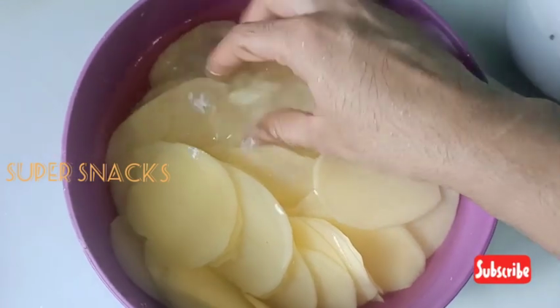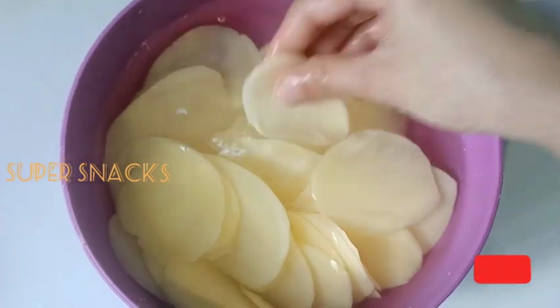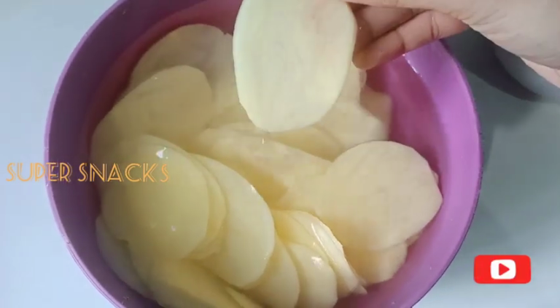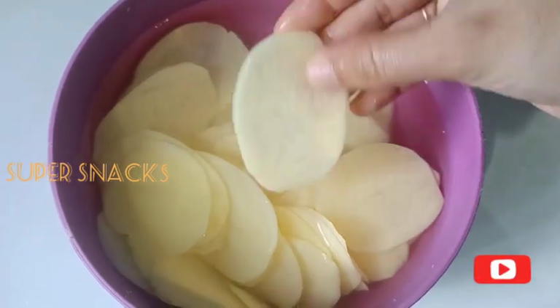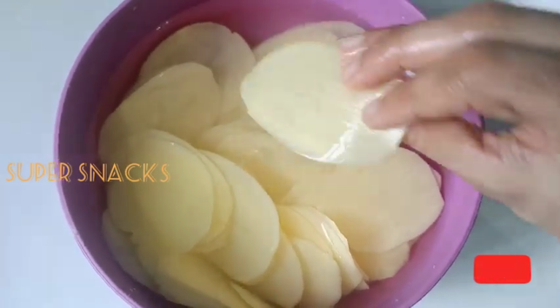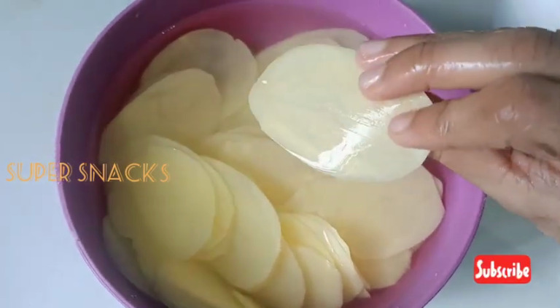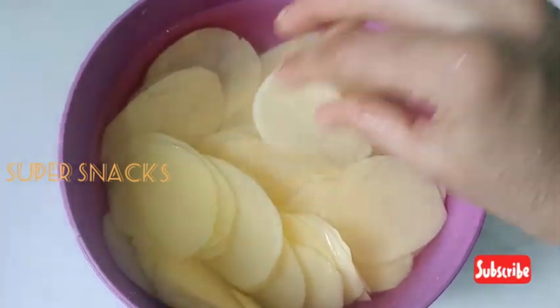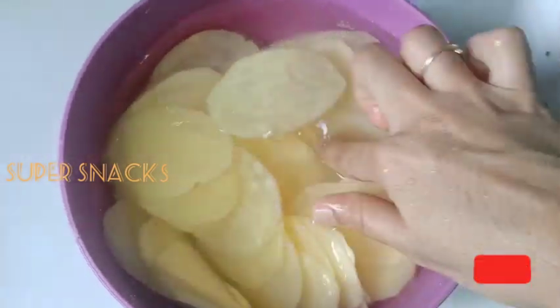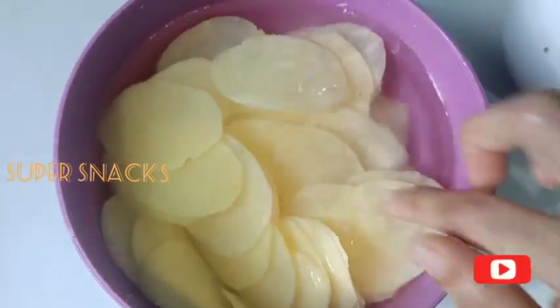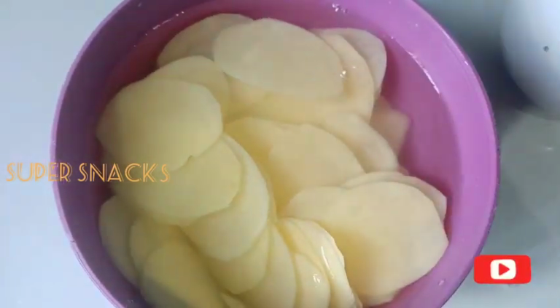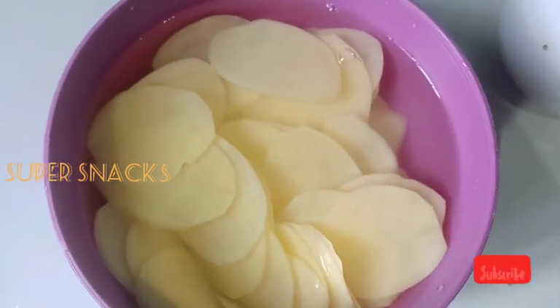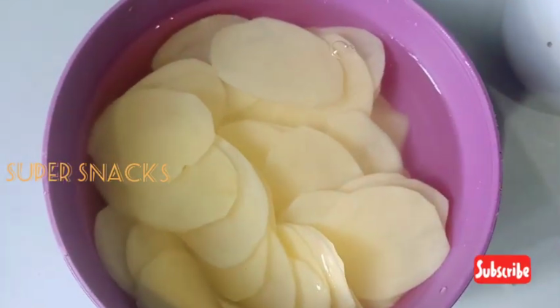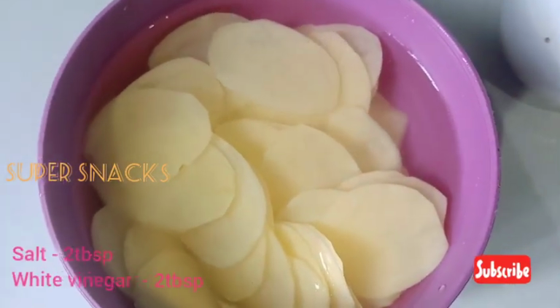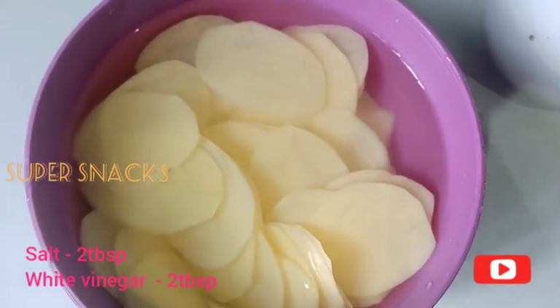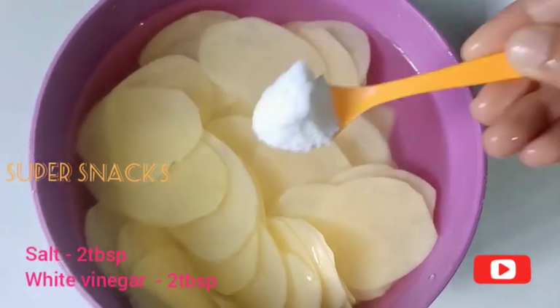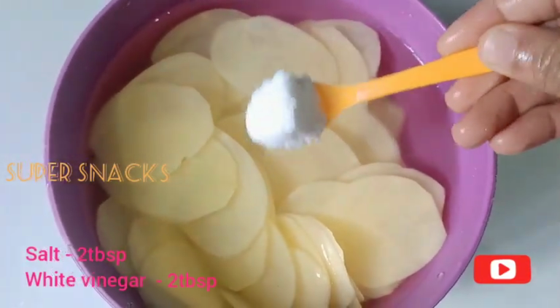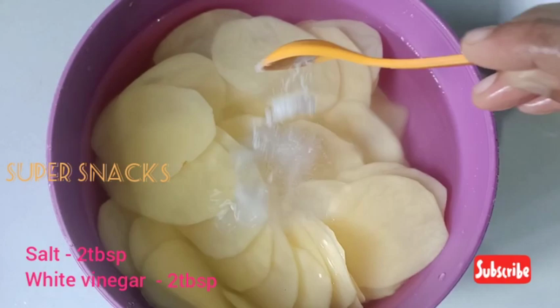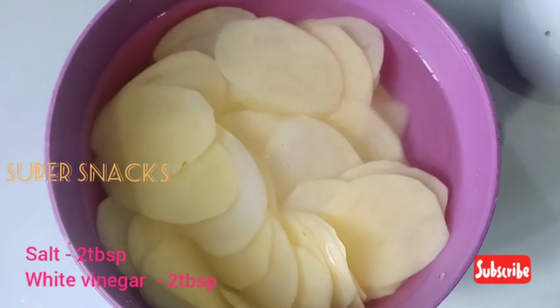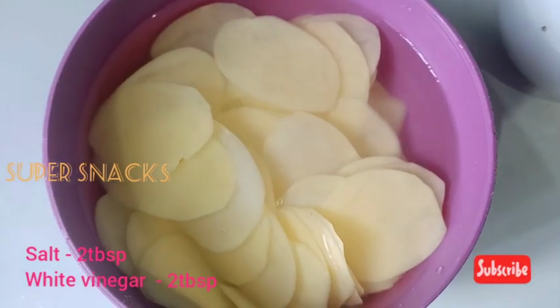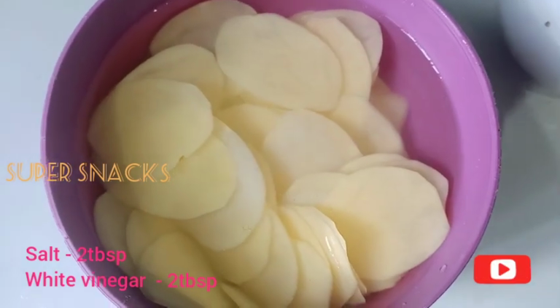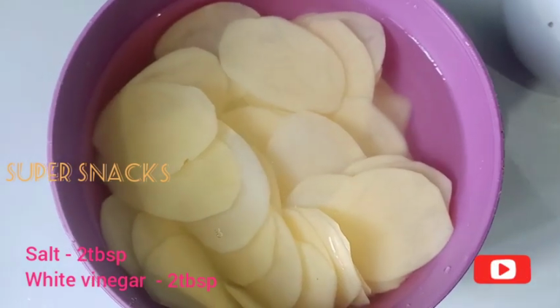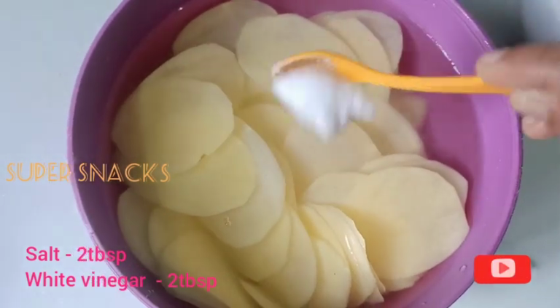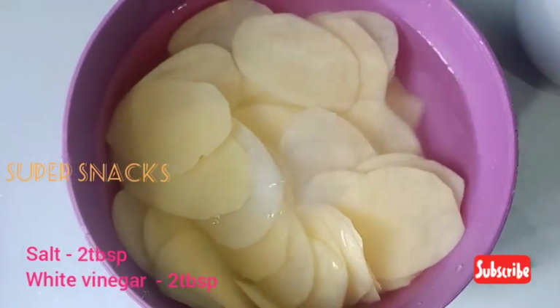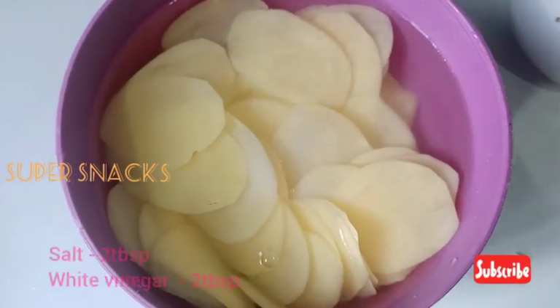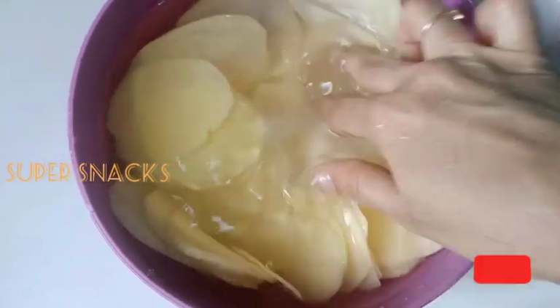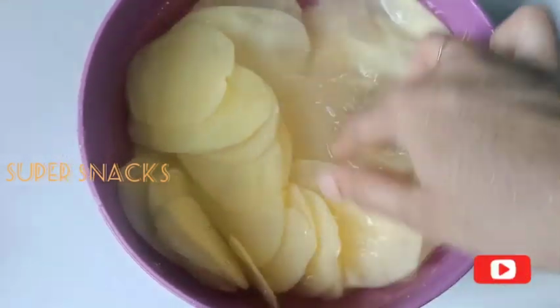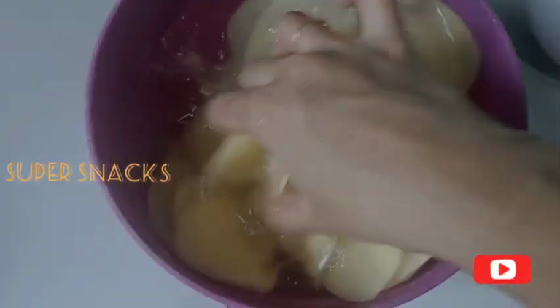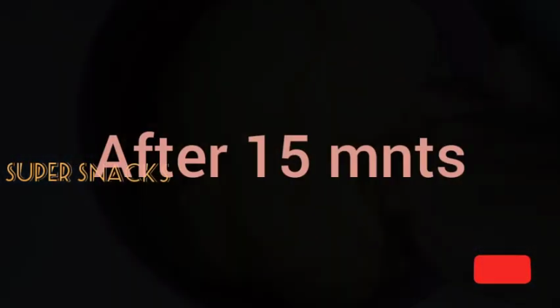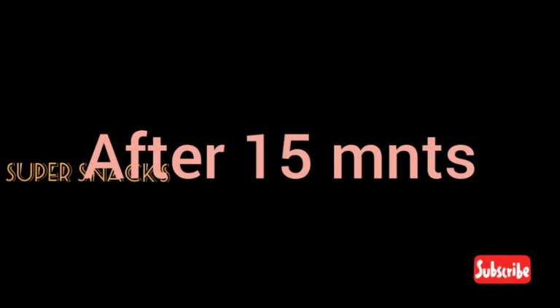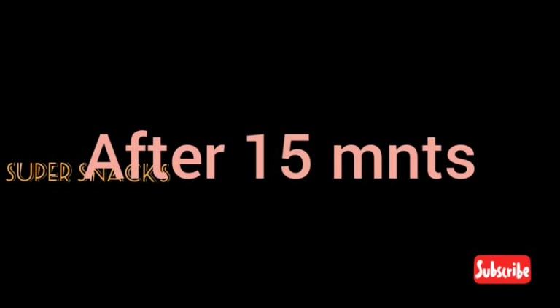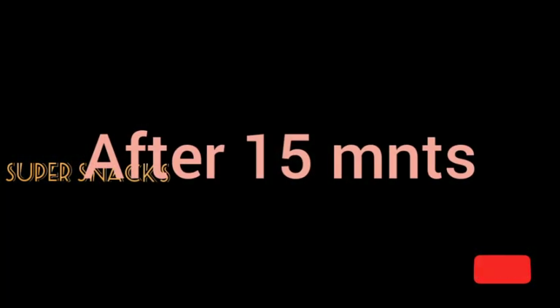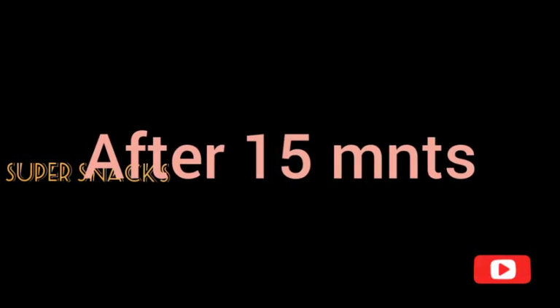We have 2 tablespoons of vinegar. We will put 15 tablespoons of vinegar in the oven.